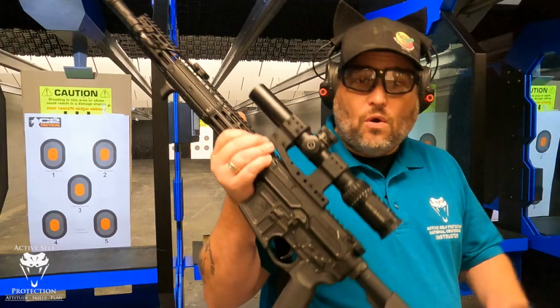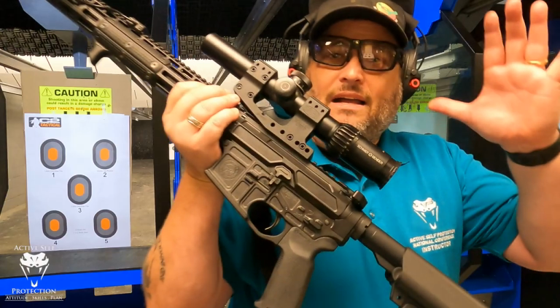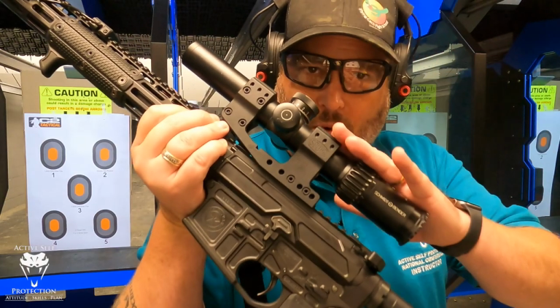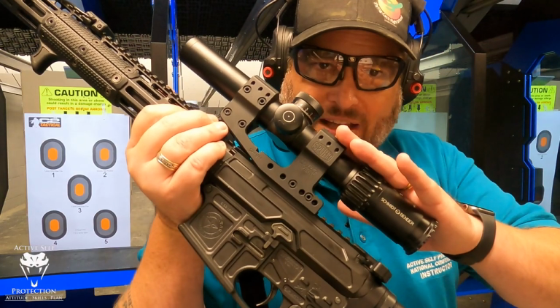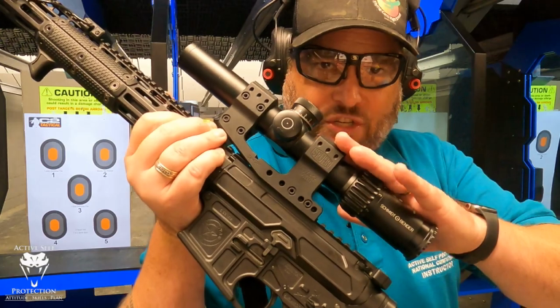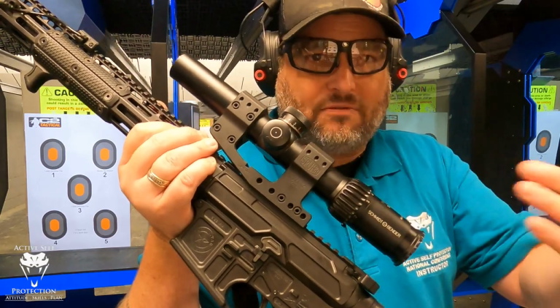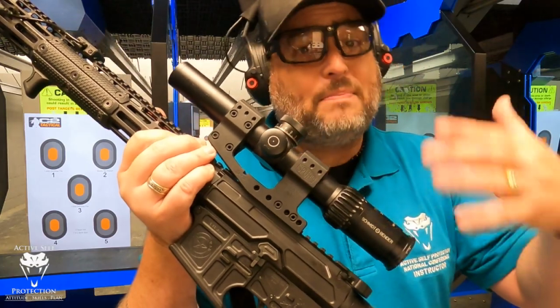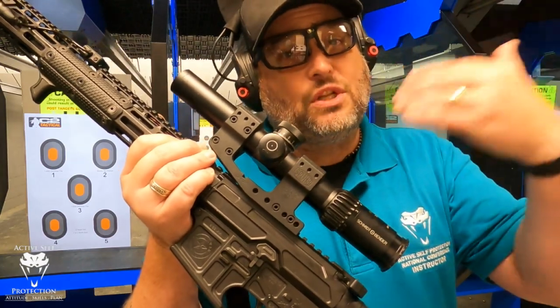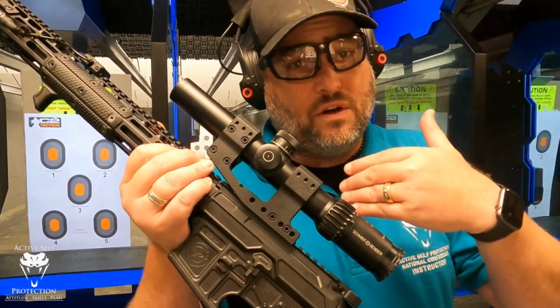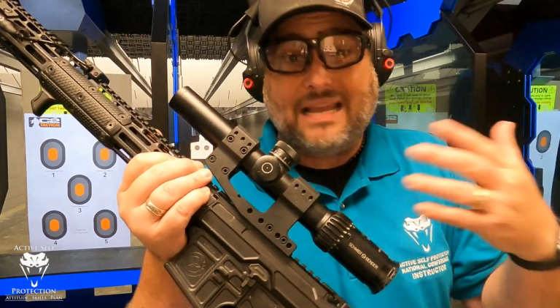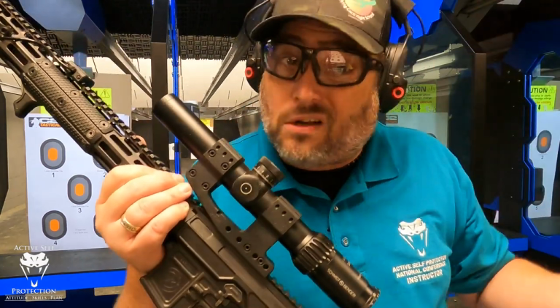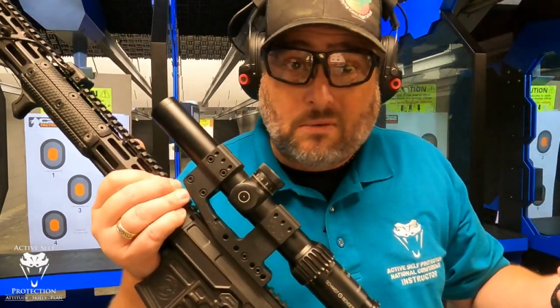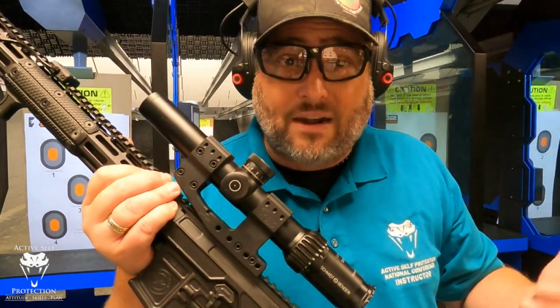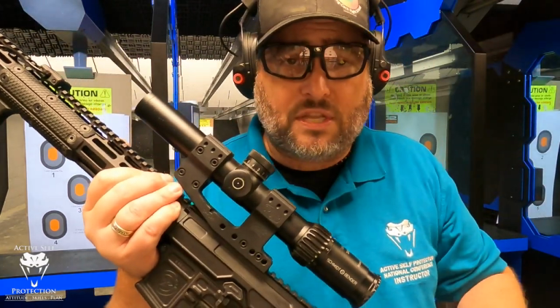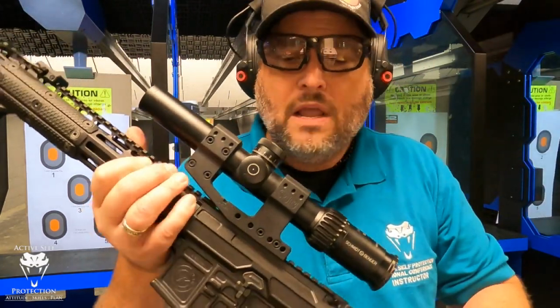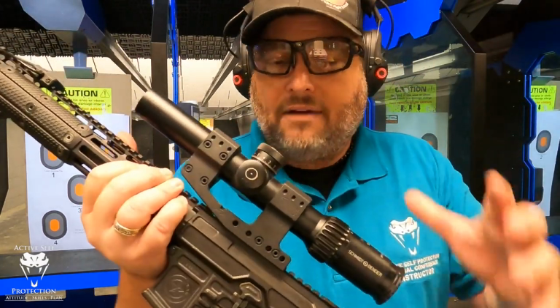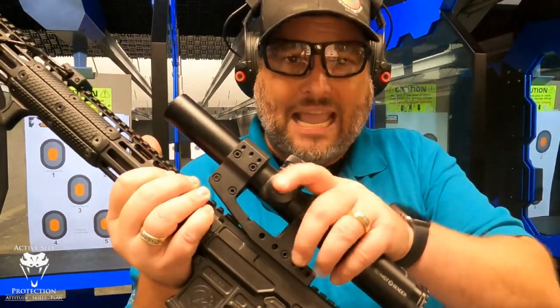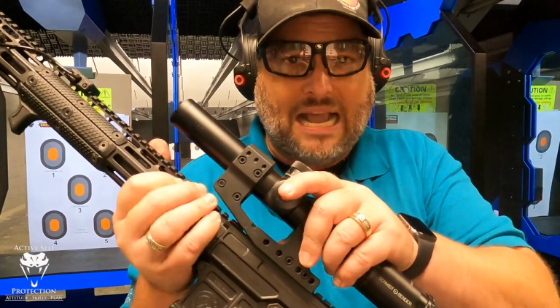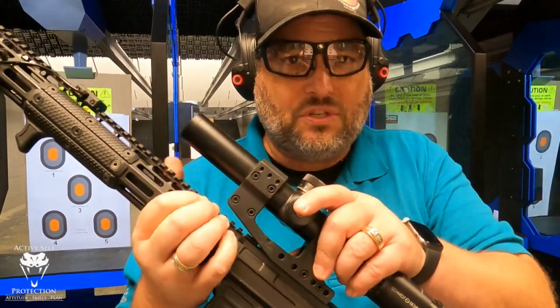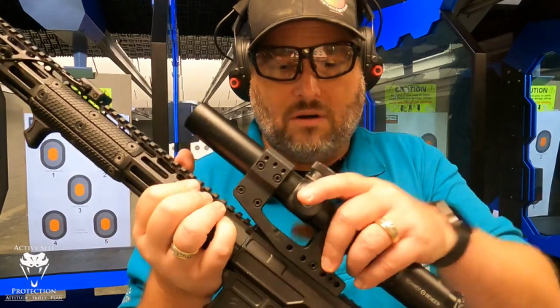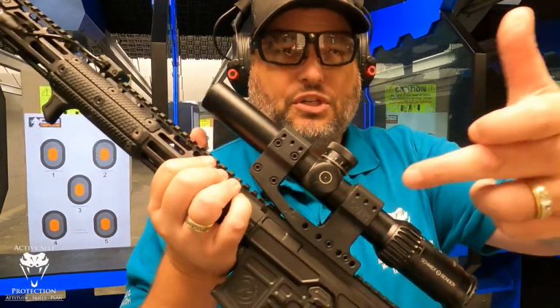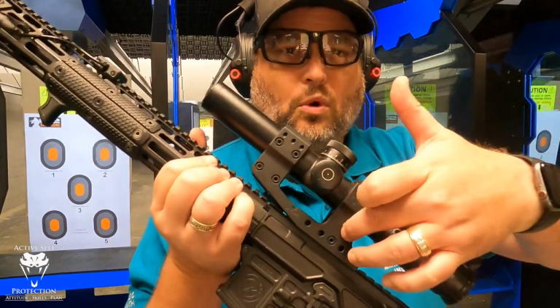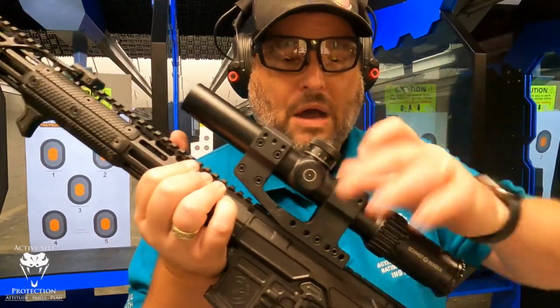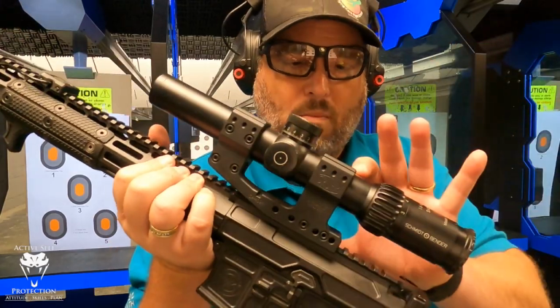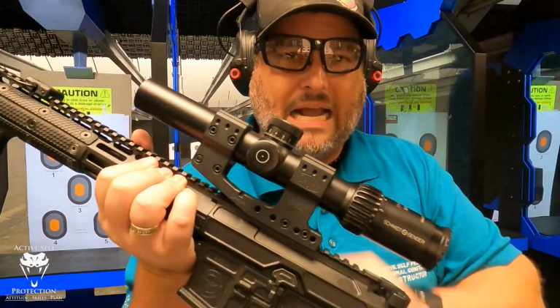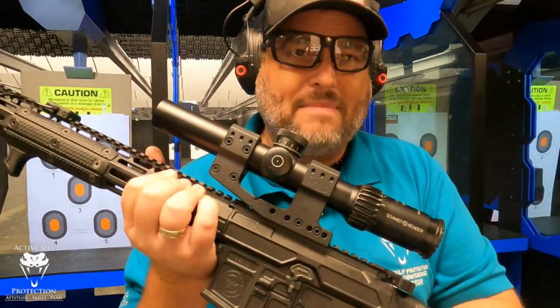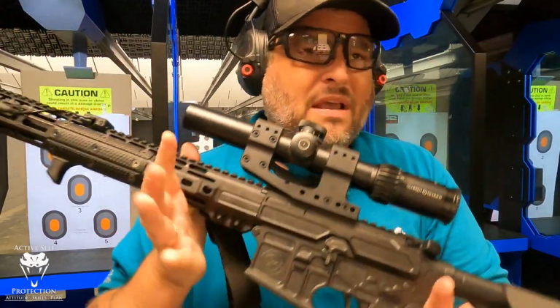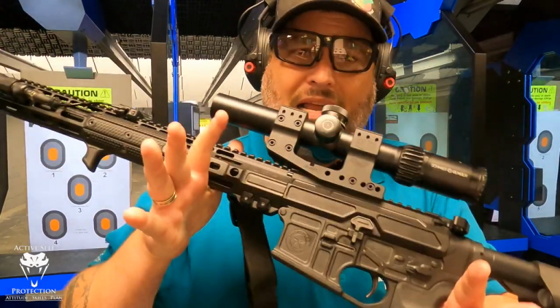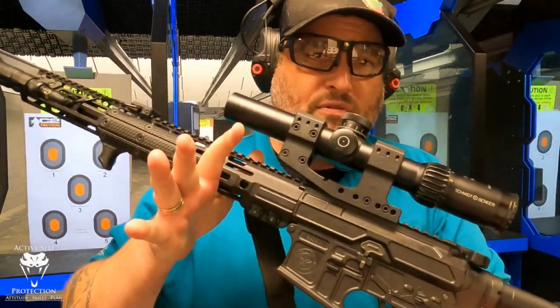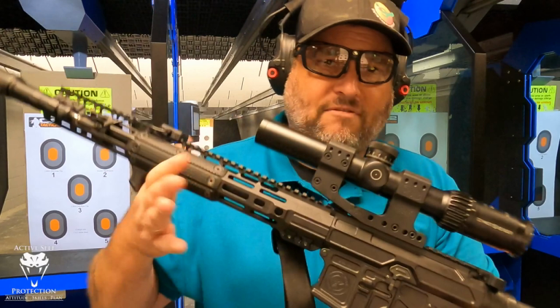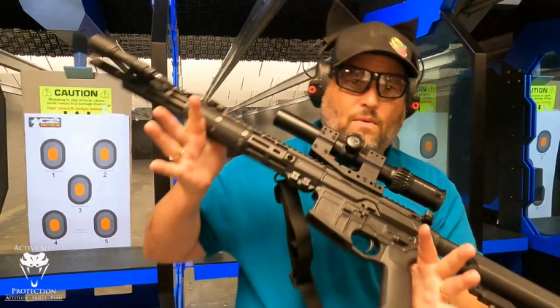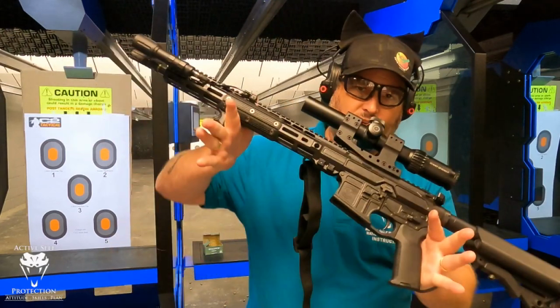This 1.5-8 Short Dot from Schmidt Bender was a long-term loaner. I've had it almost a year from Andrew at Lone Star Armory. It's on a Spore mount, a 1.93 mount, and it's a beautiful rifle all the way considered.